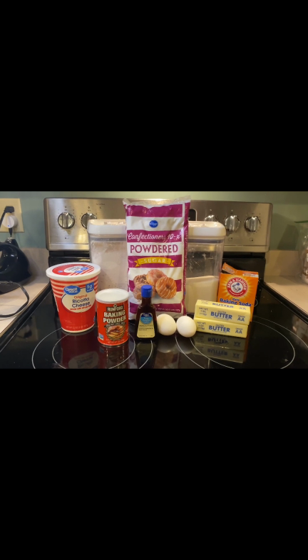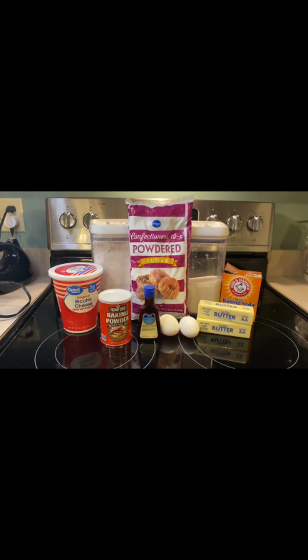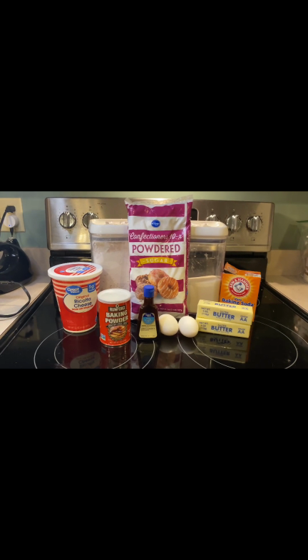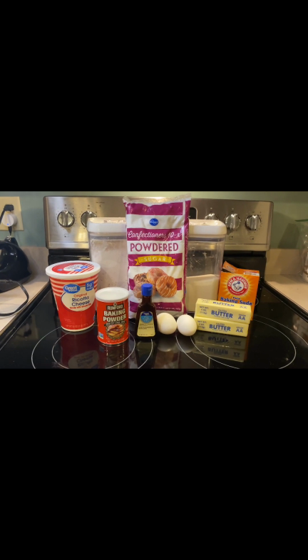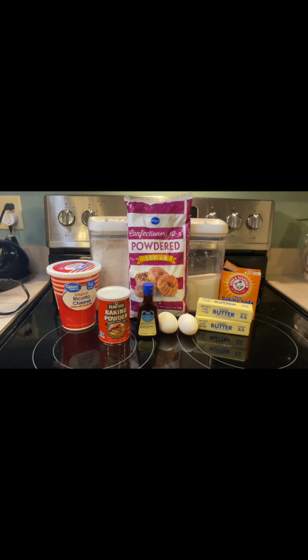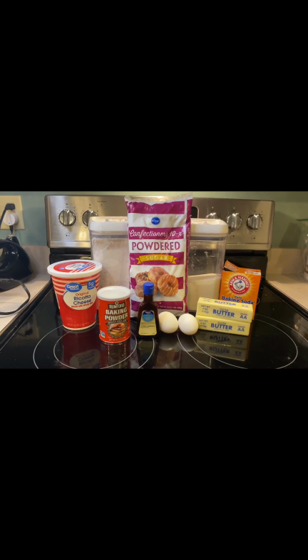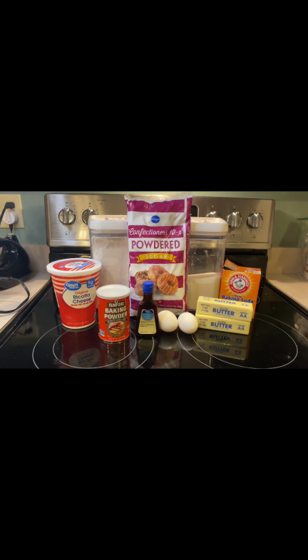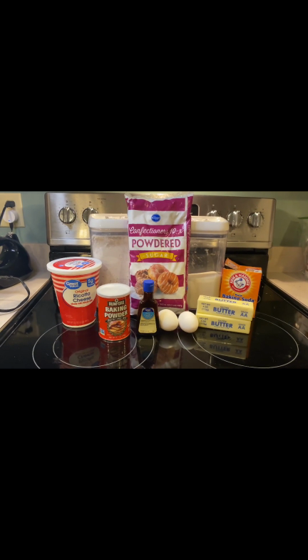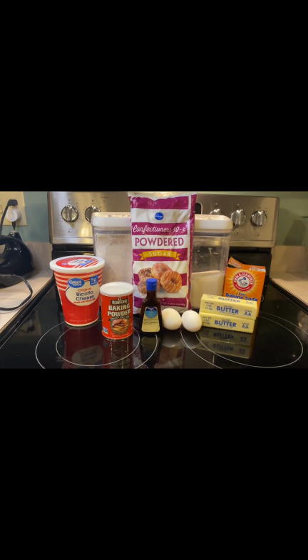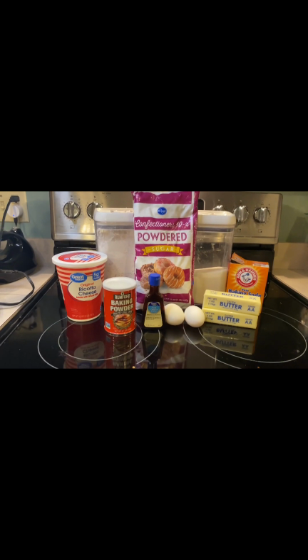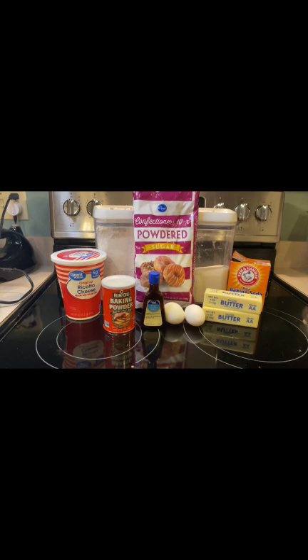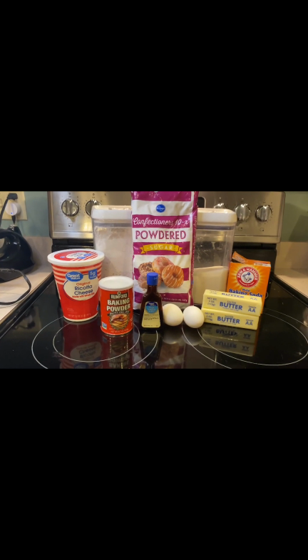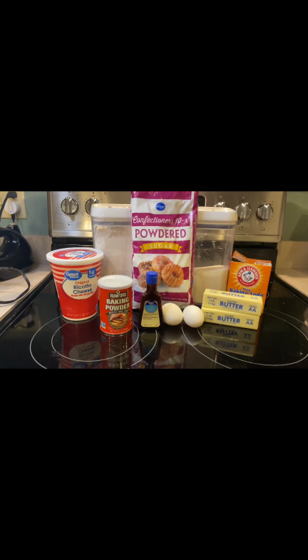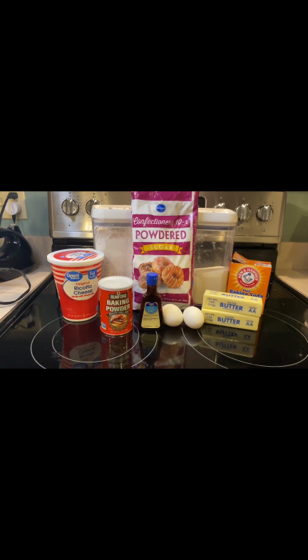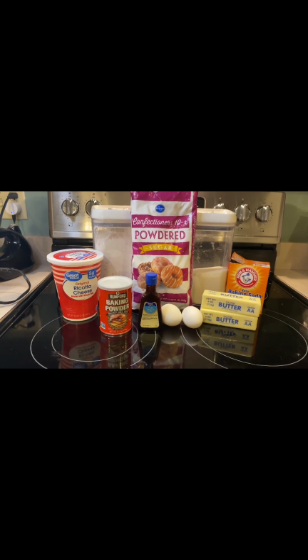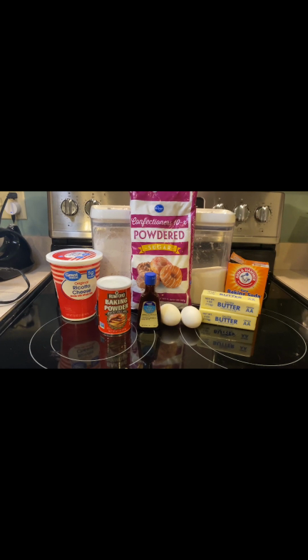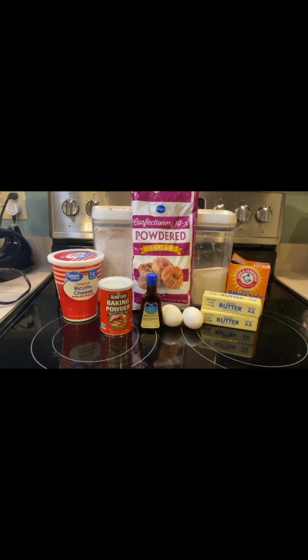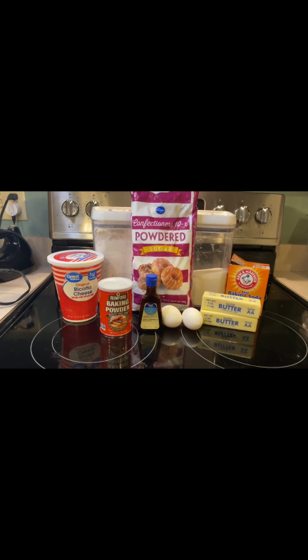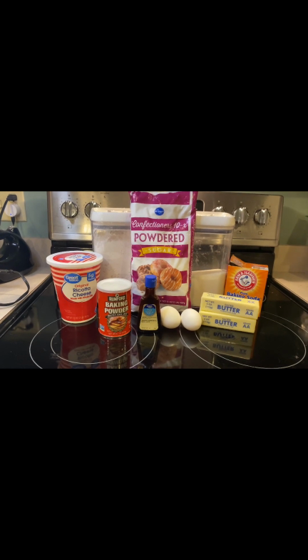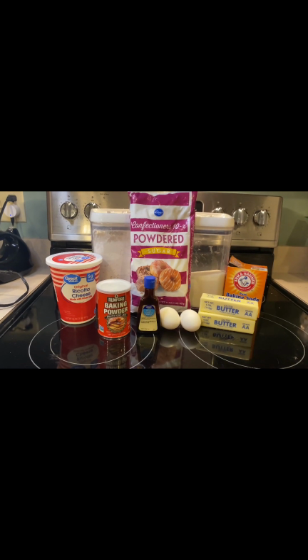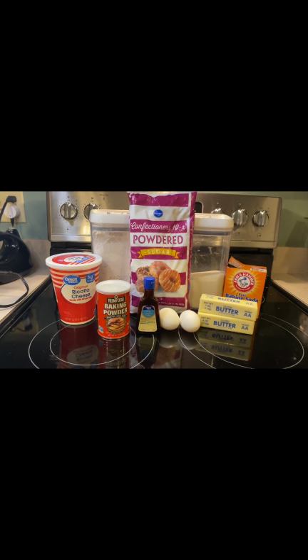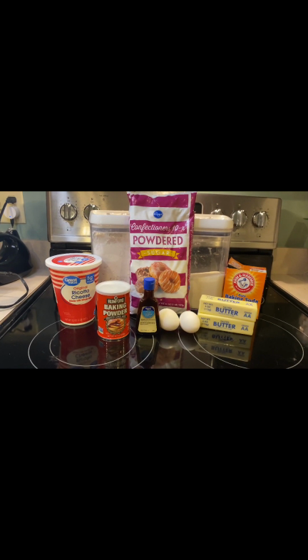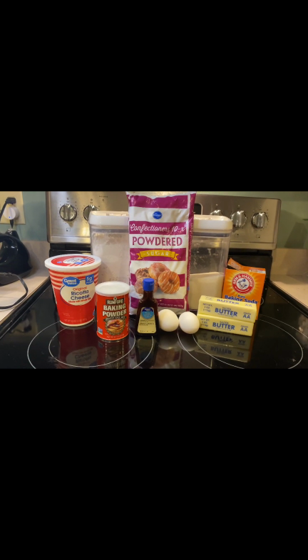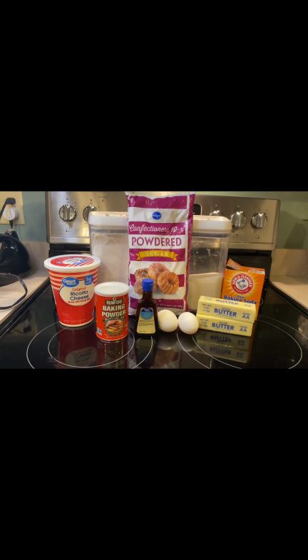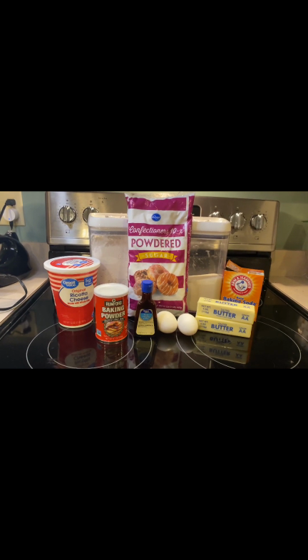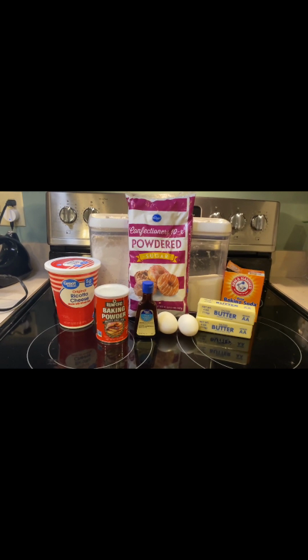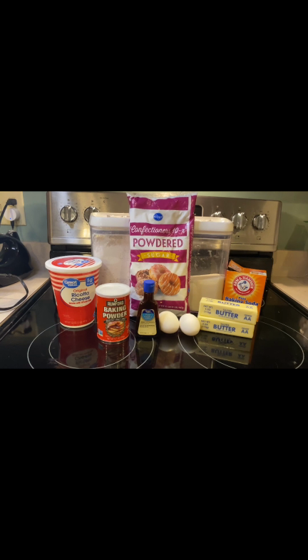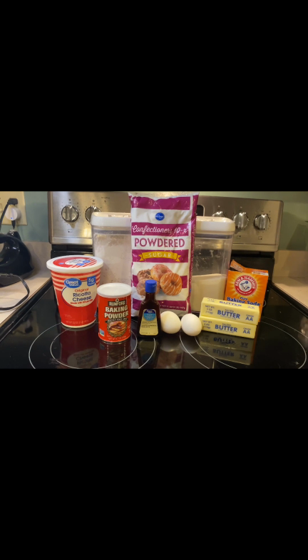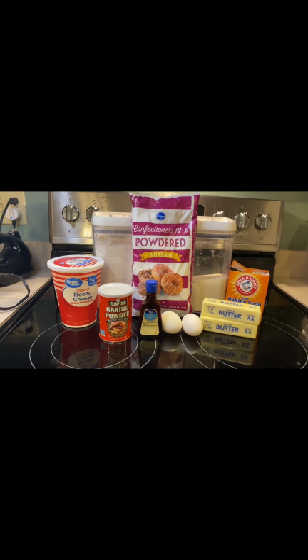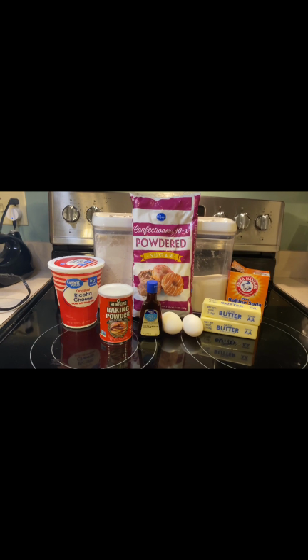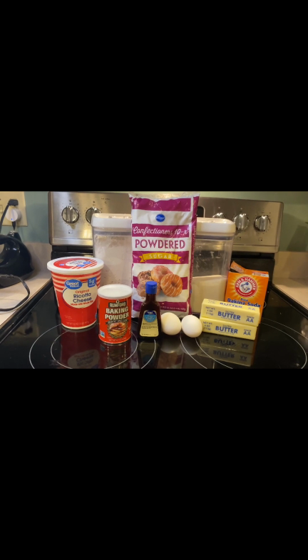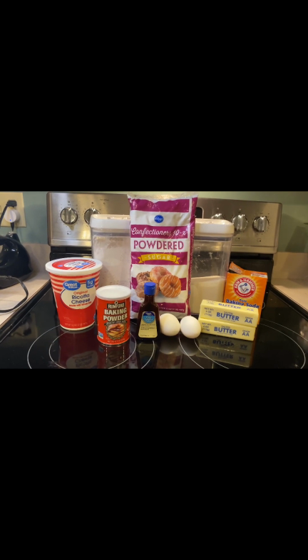In this recipe I'm going to be using ricotta cheese, baking powder, vanilla, egg, butter, baking soda, sugar, flour, and powdered sugar.